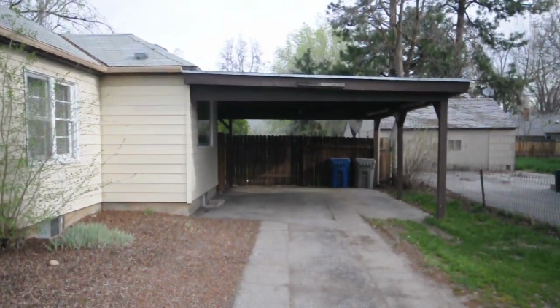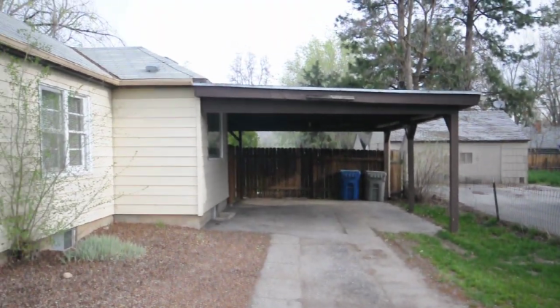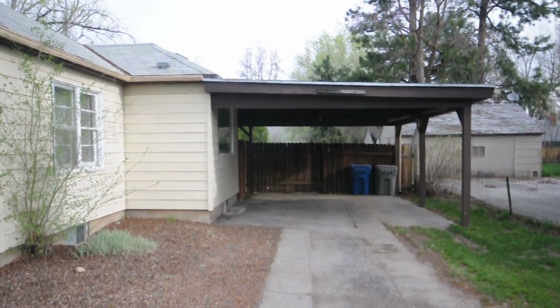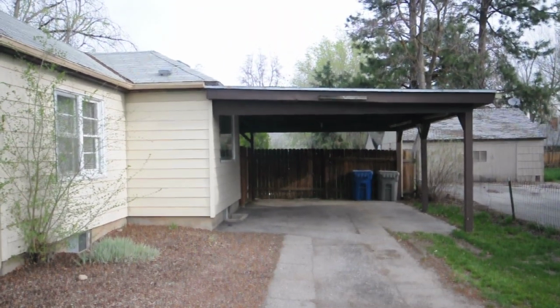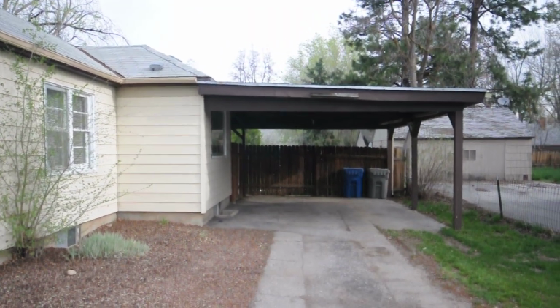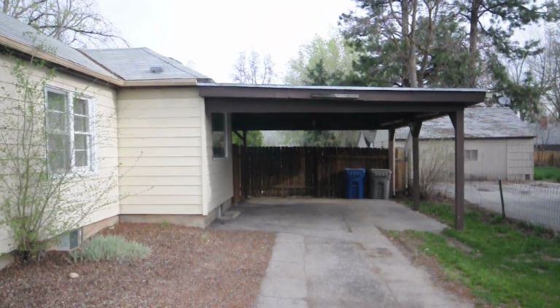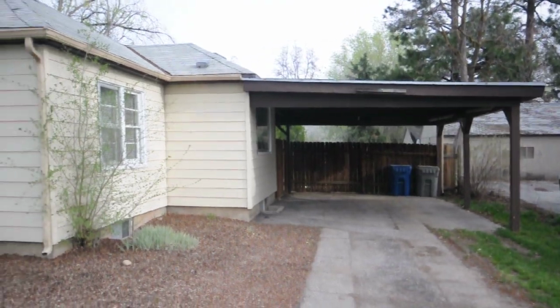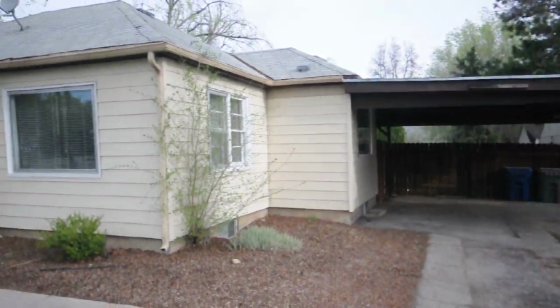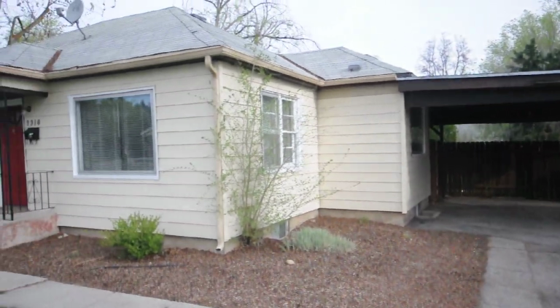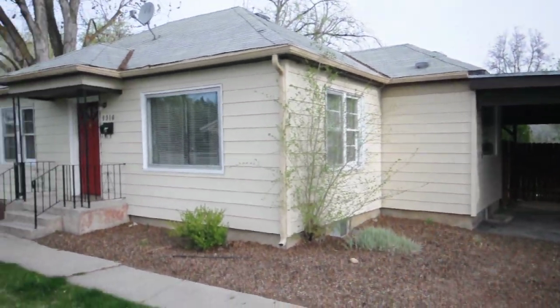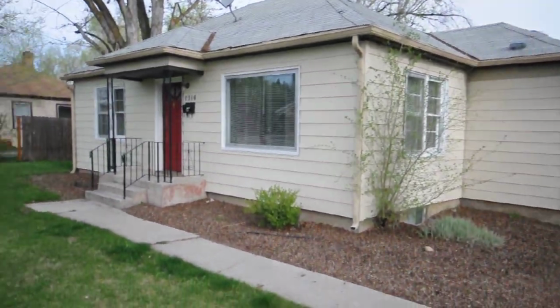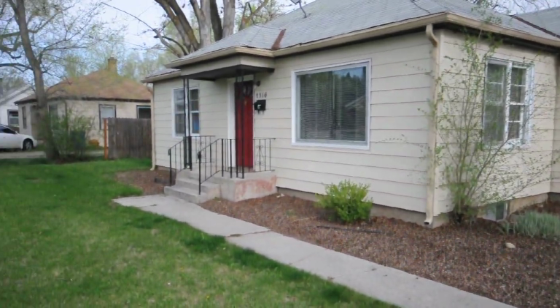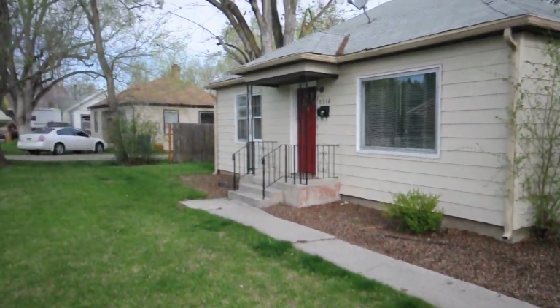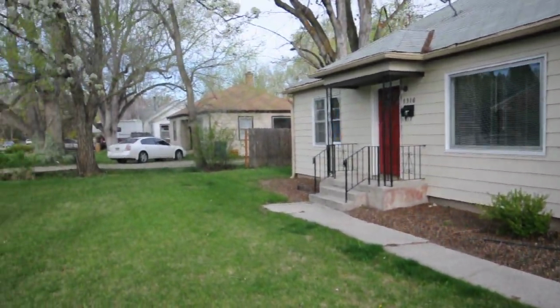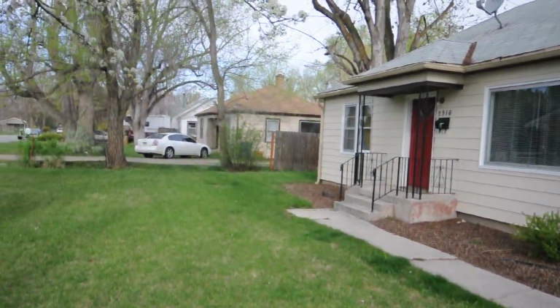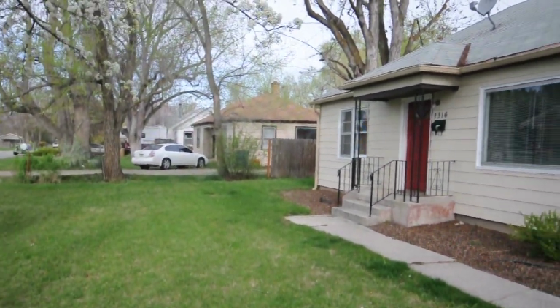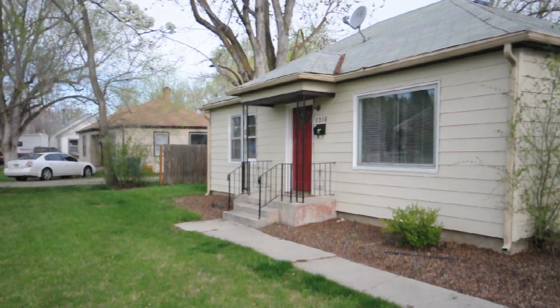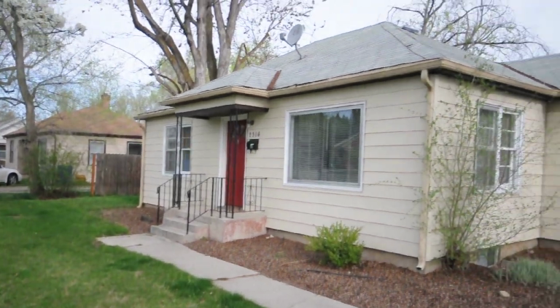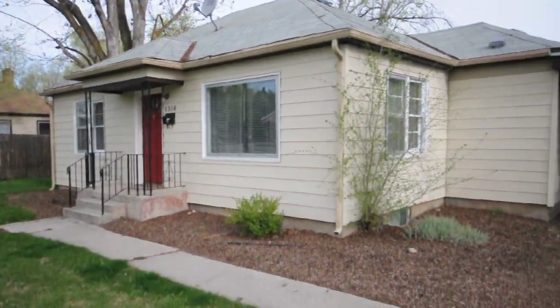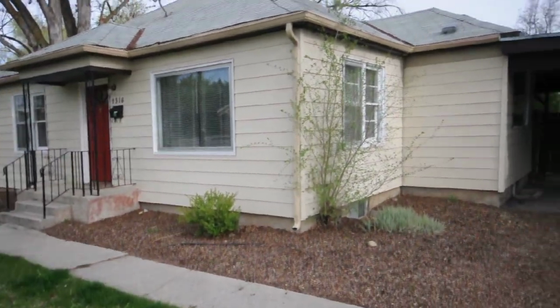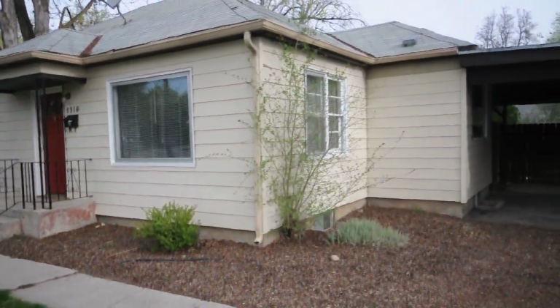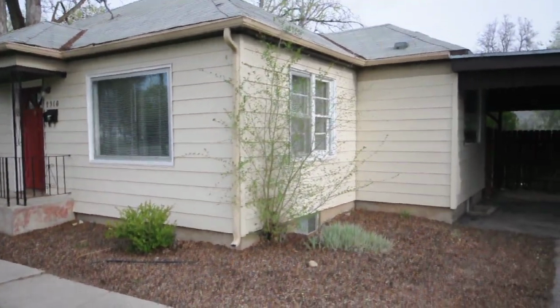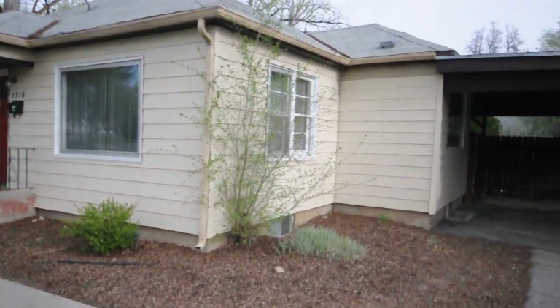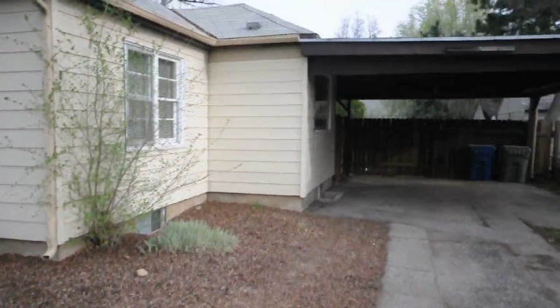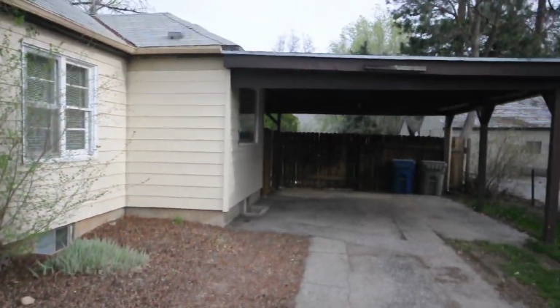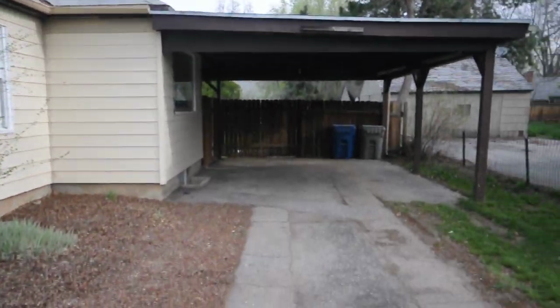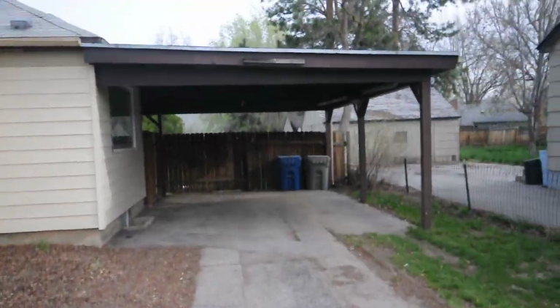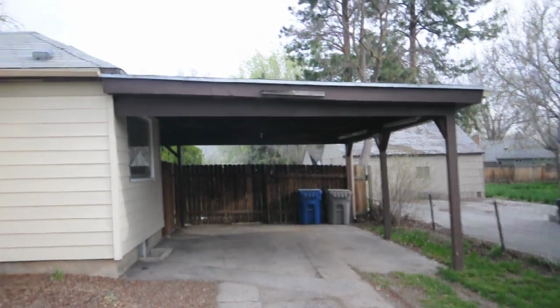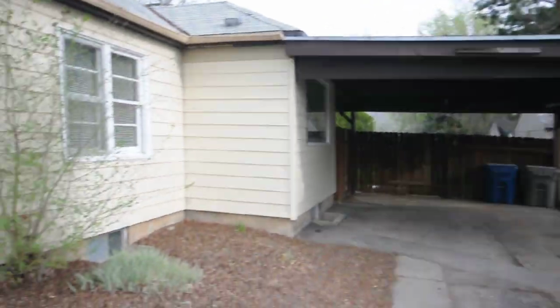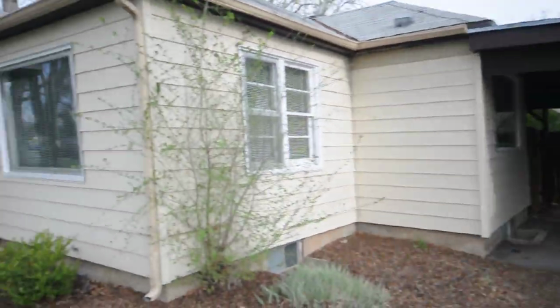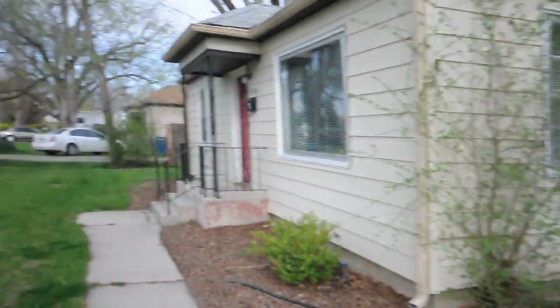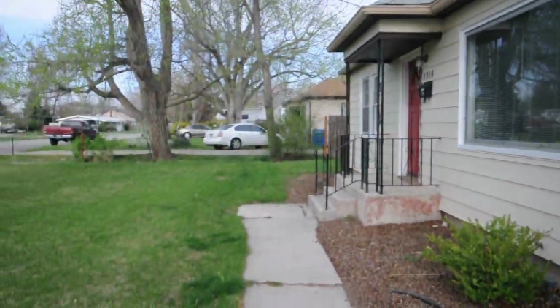I'm here today at 2316 Palouse Avenue off of Vista Road in Boise, Idaho. We're looking at a great little unit here — a four-bedroom, two-bath, two-story home with a two-car covered carport.